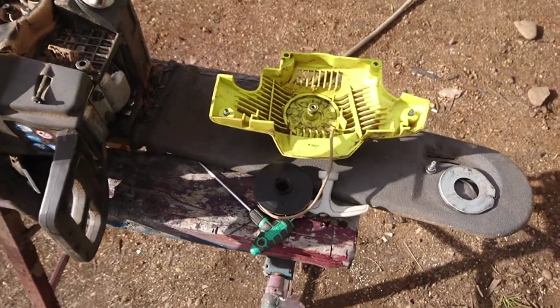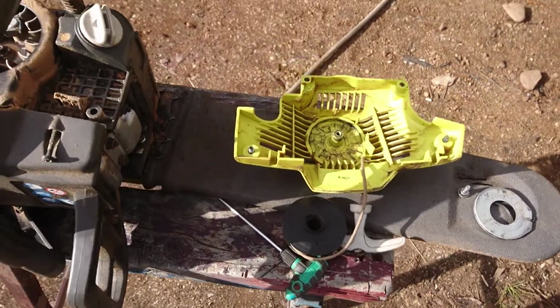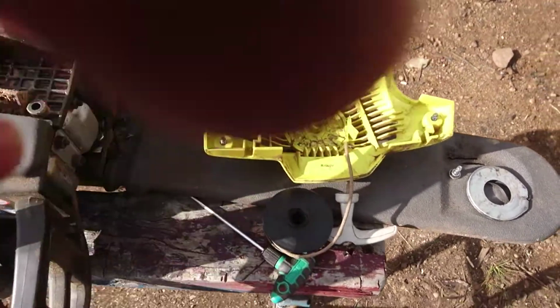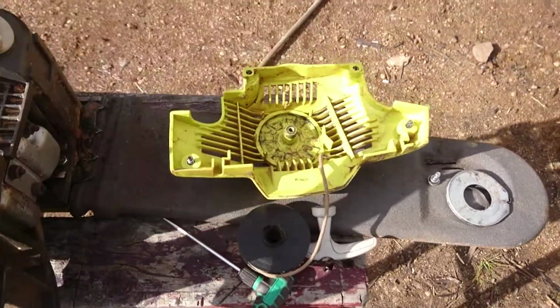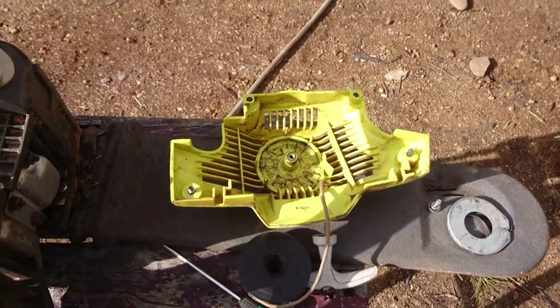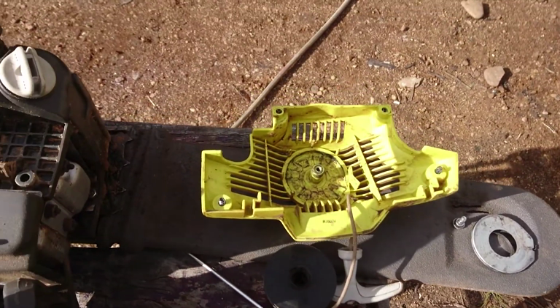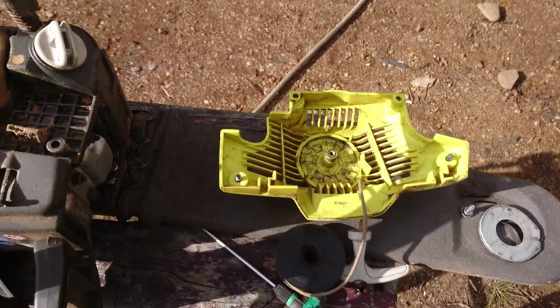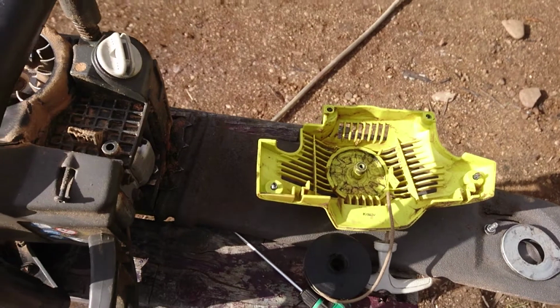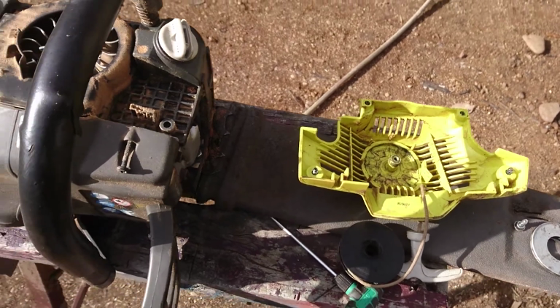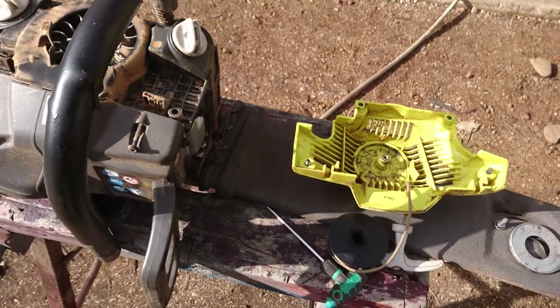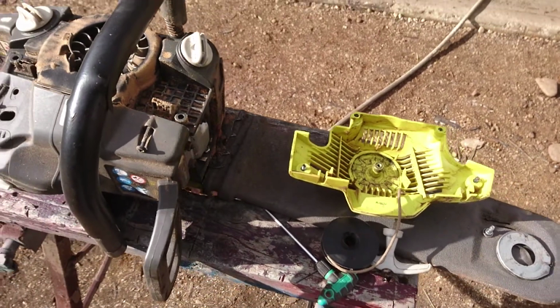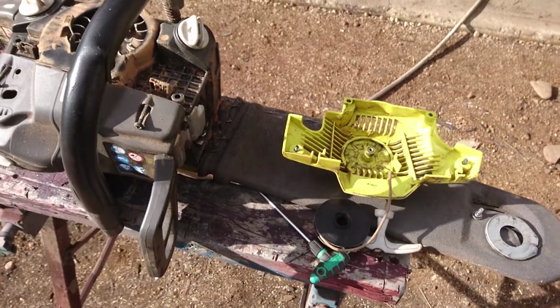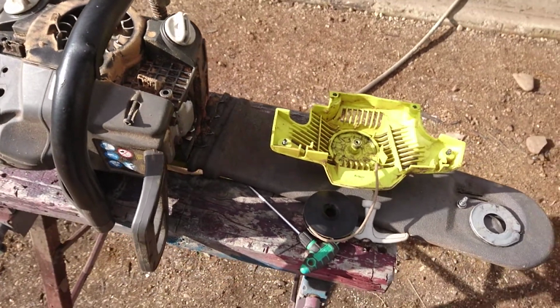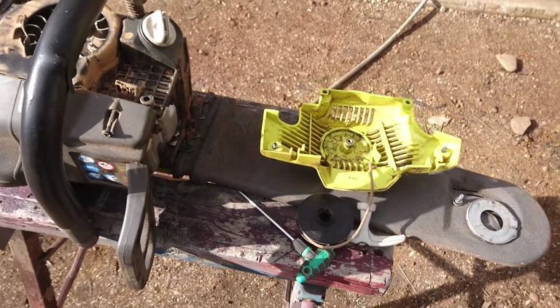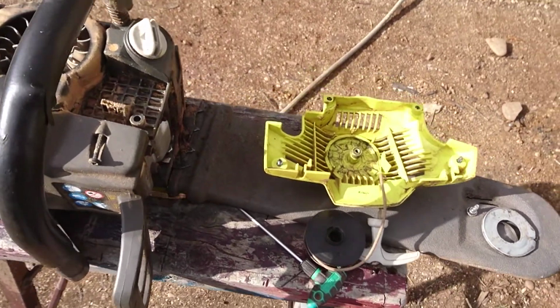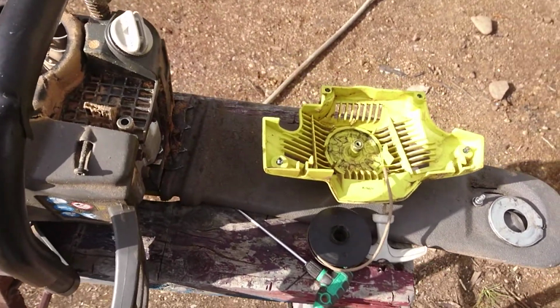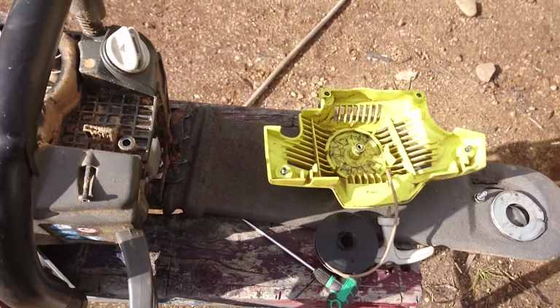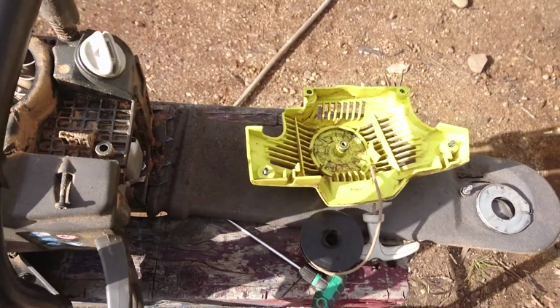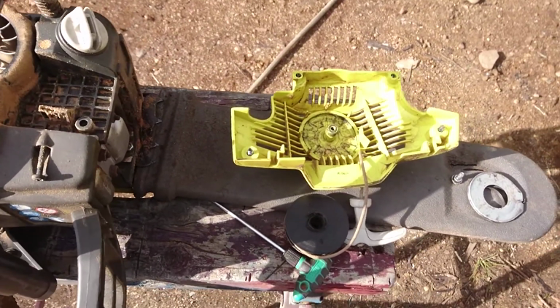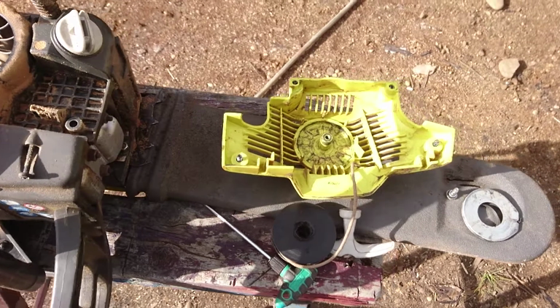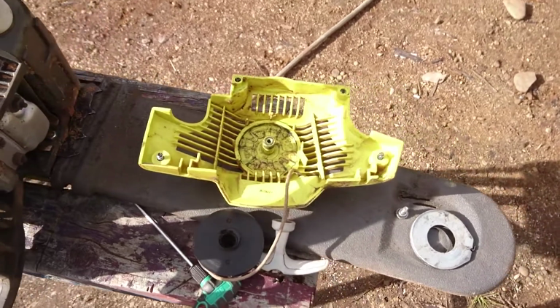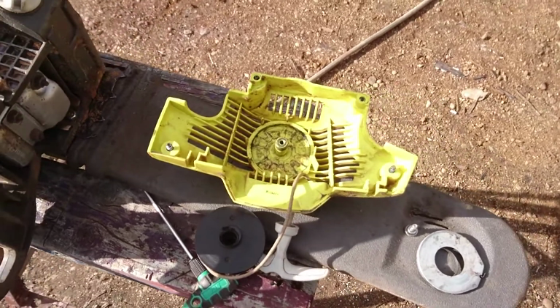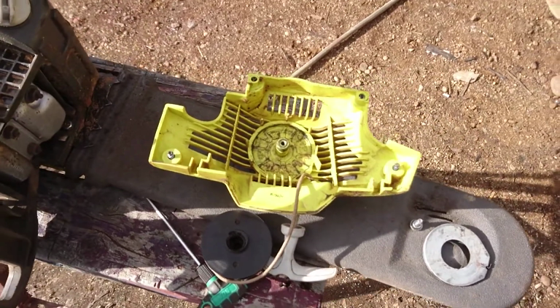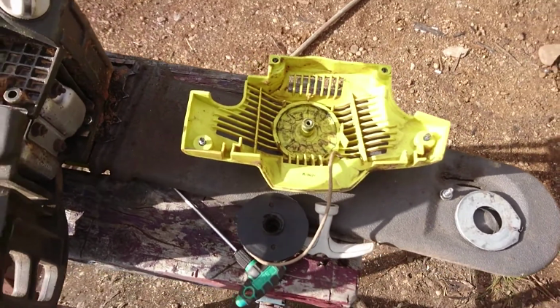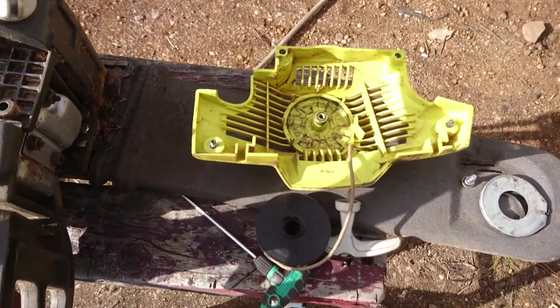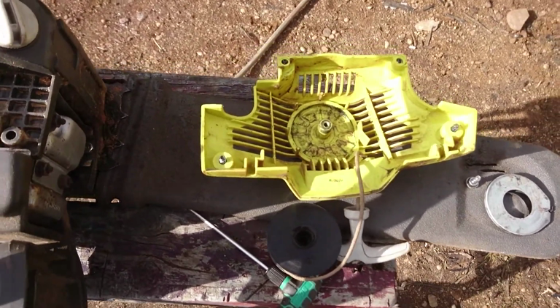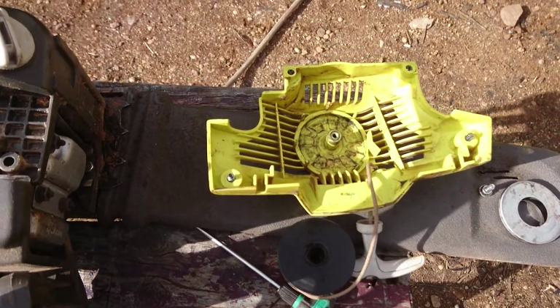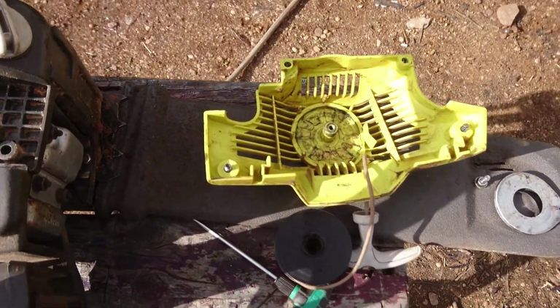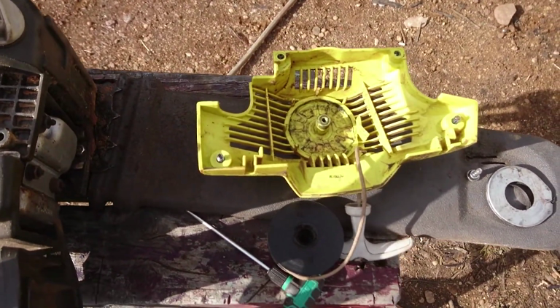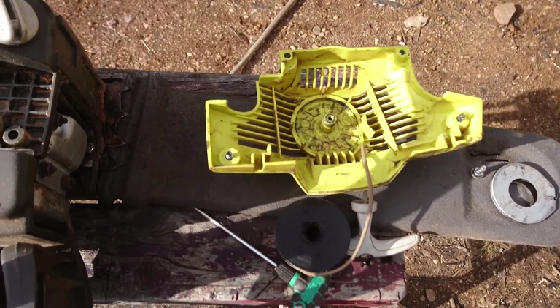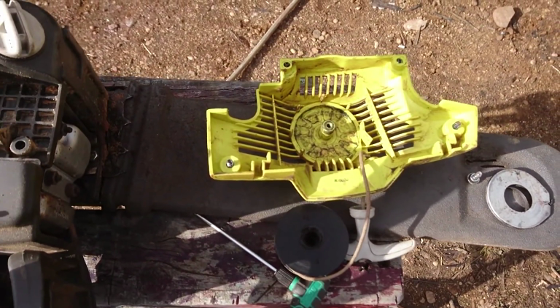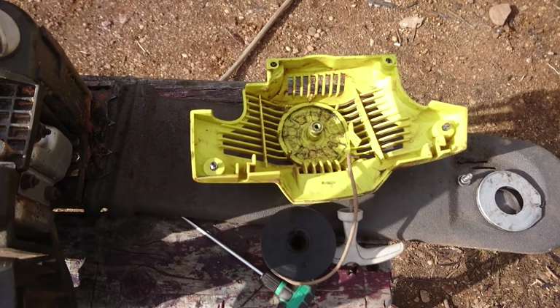G'day everyone. Got this Ryobi chainsaw for a while now, I'm quite happy with it, however the cord has just stopped returning.